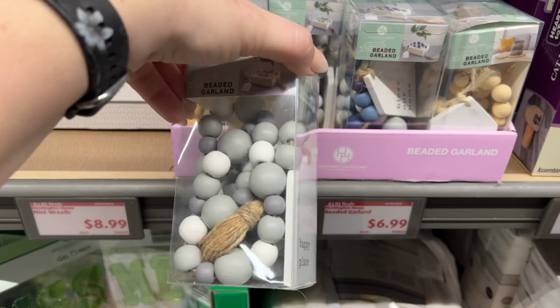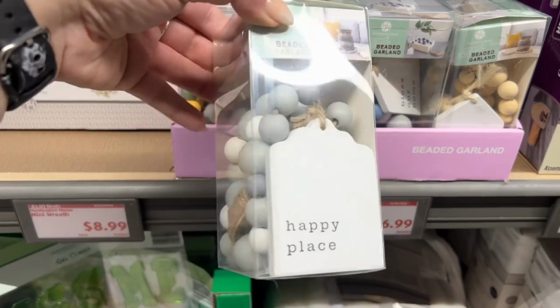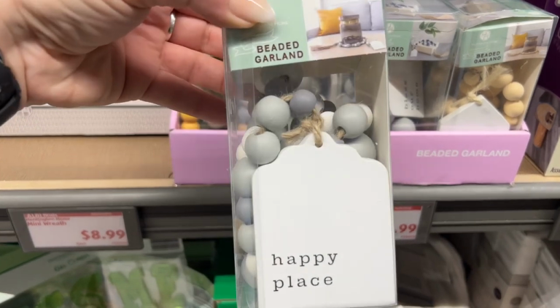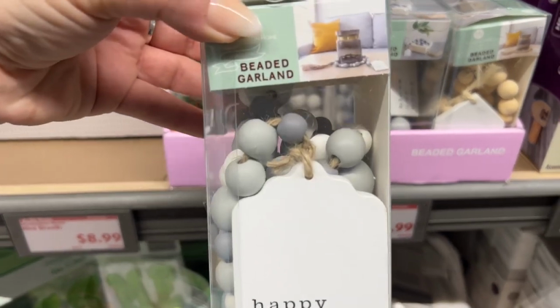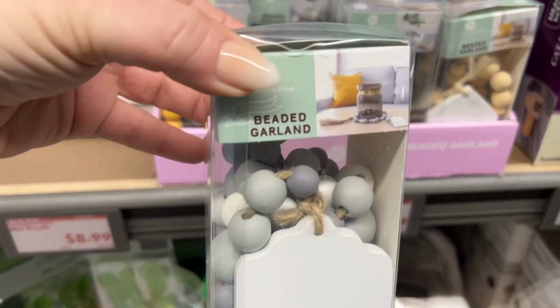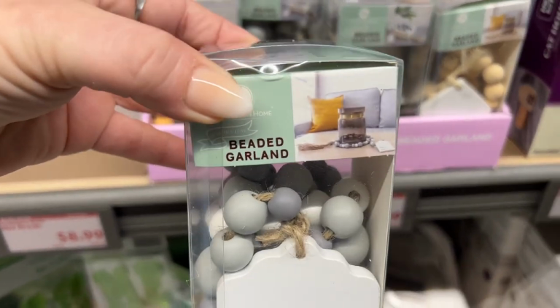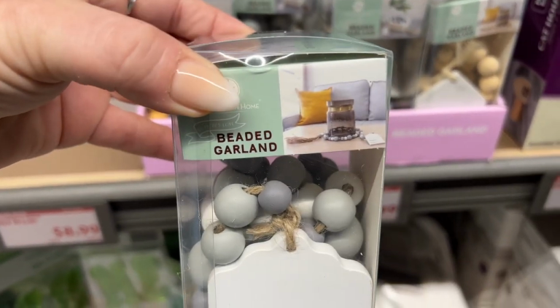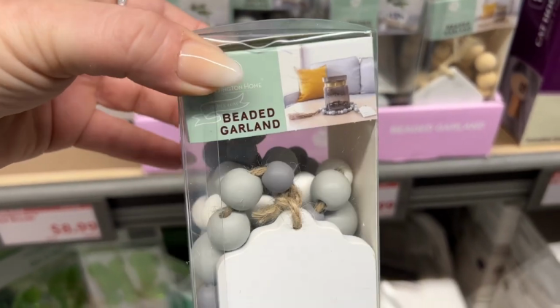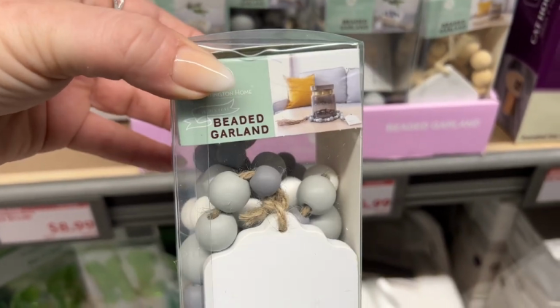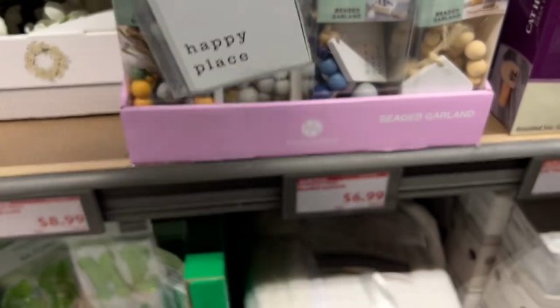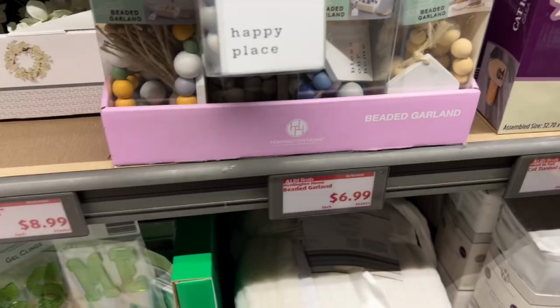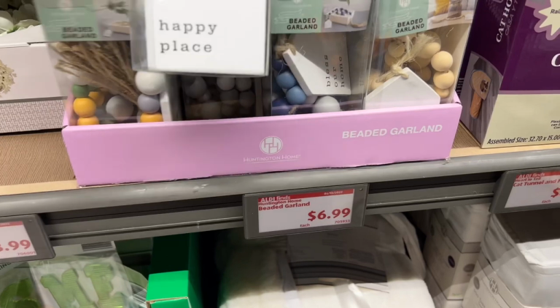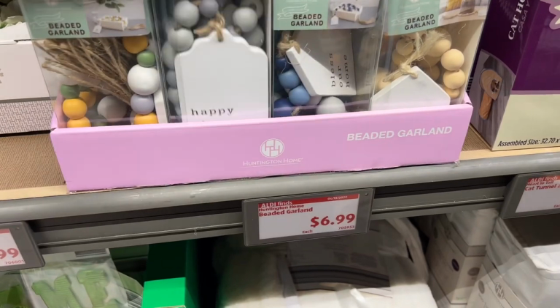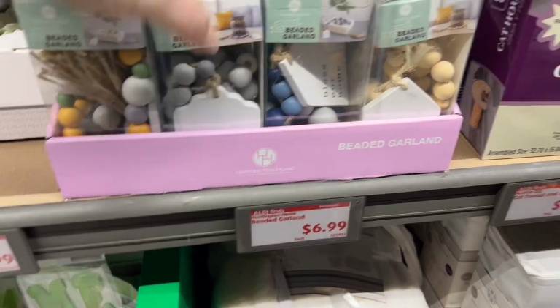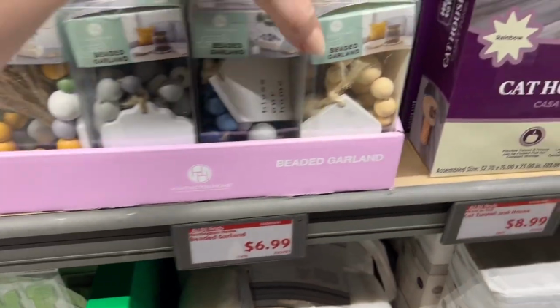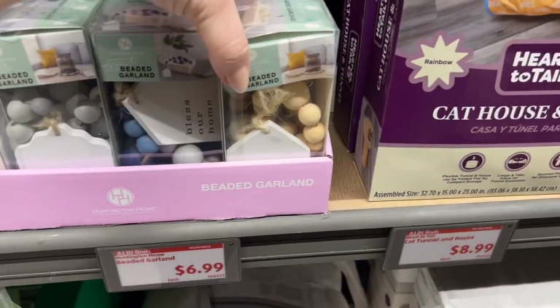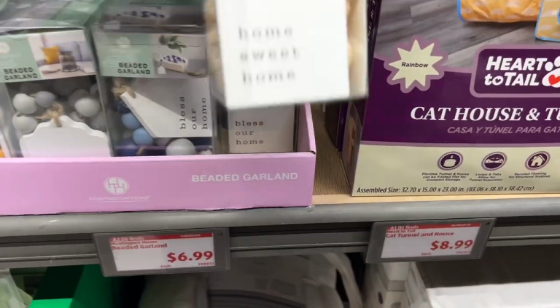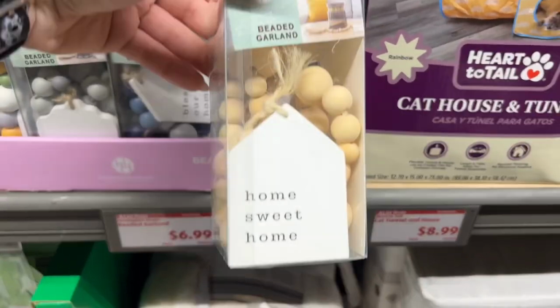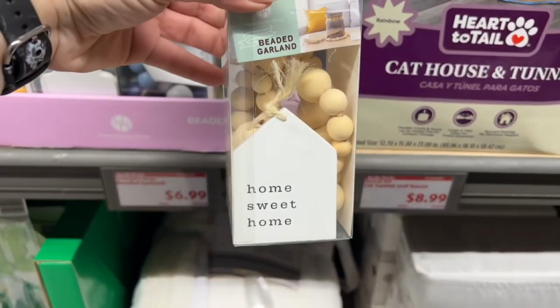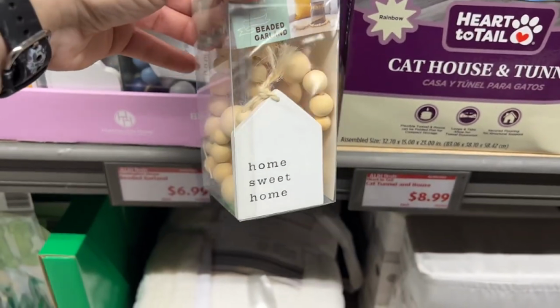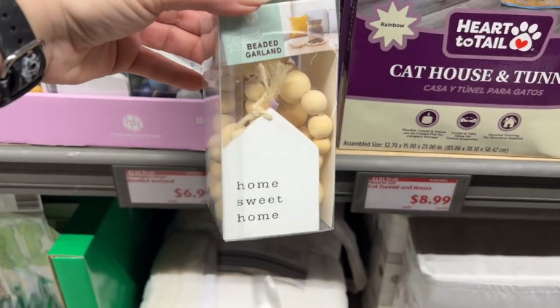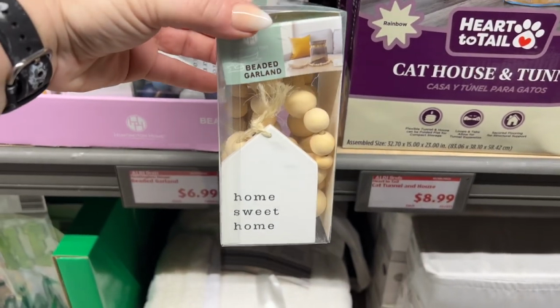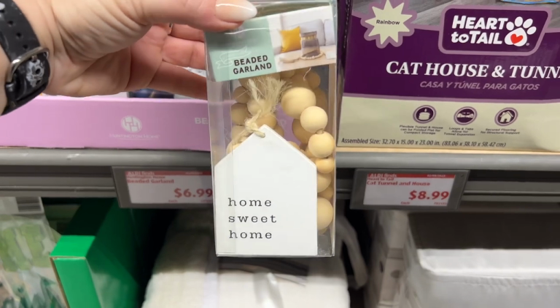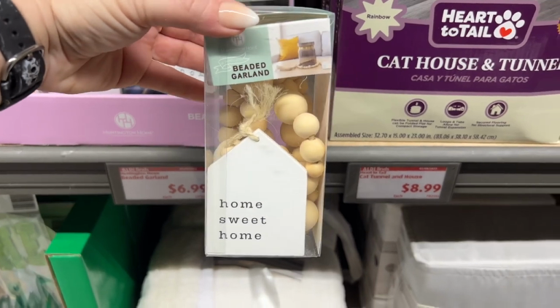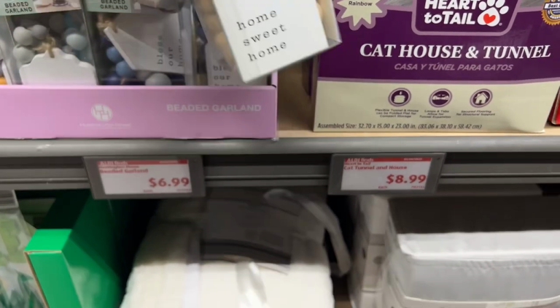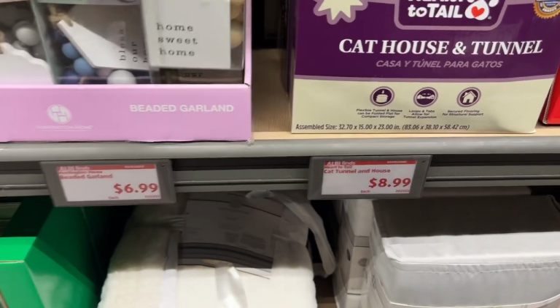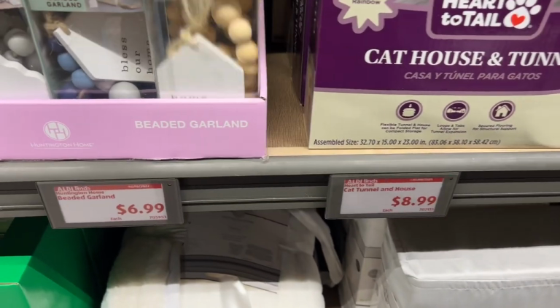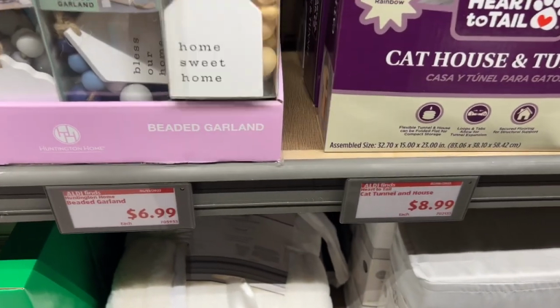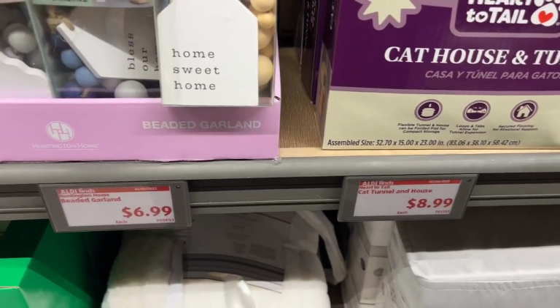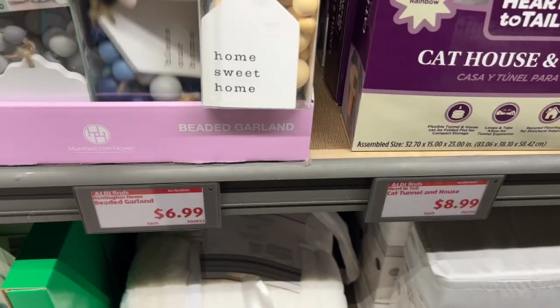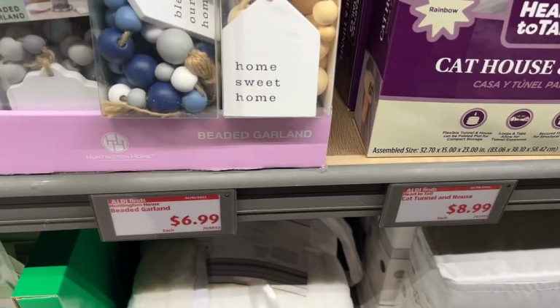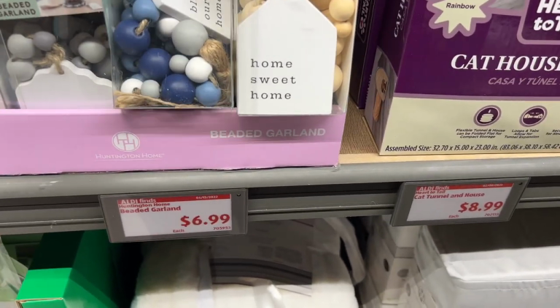I love the 'Happy Place' sign — you could just put the beaded garland around a jar. They also have one that says 'Home Sweet Home,' great through the year, at $6.99. These are really pretty pieces.